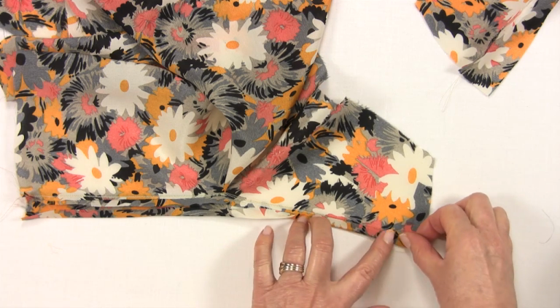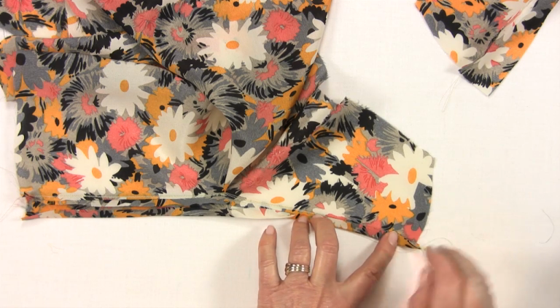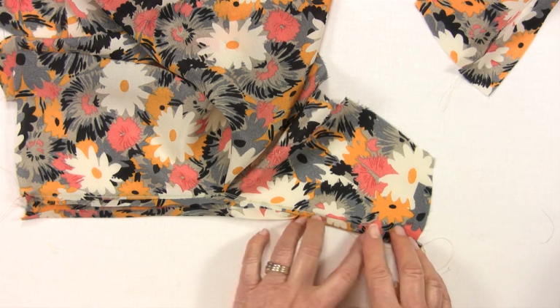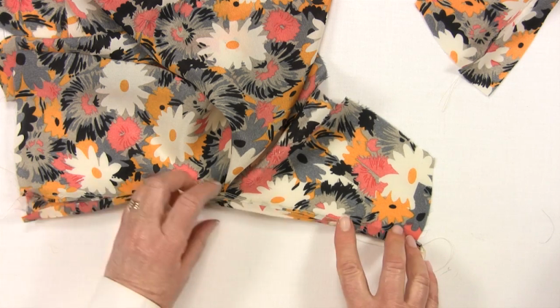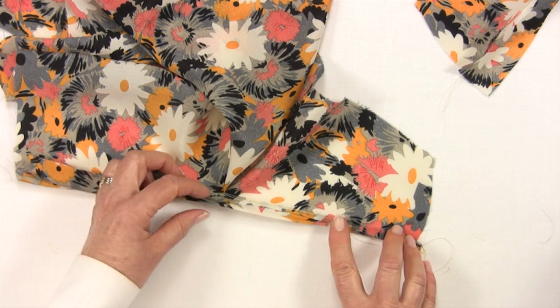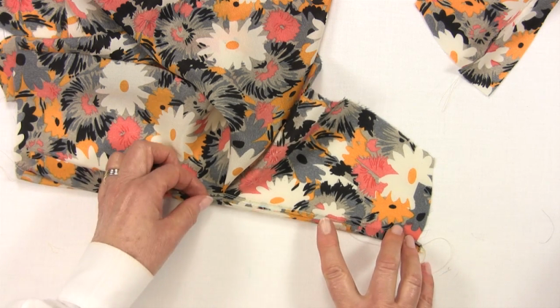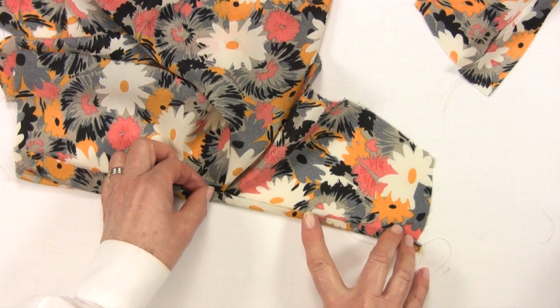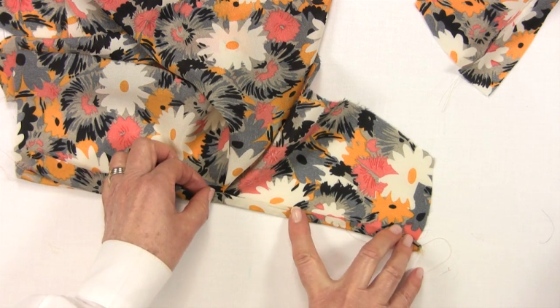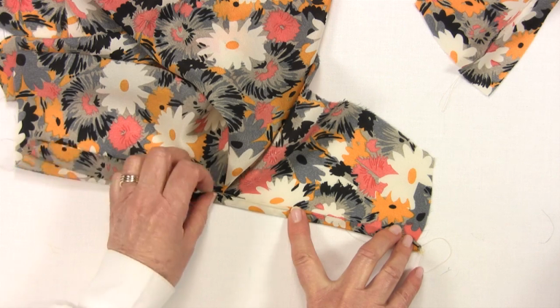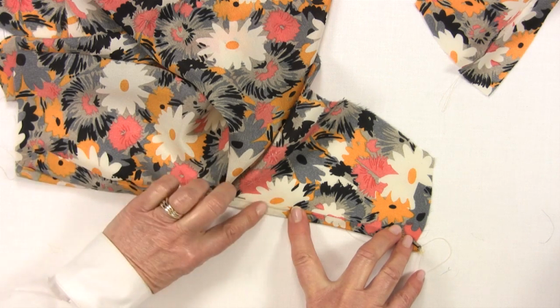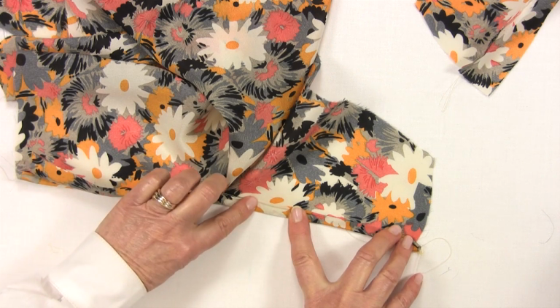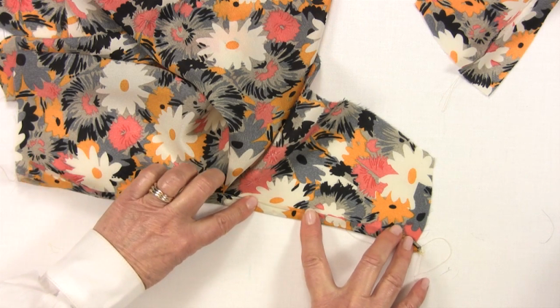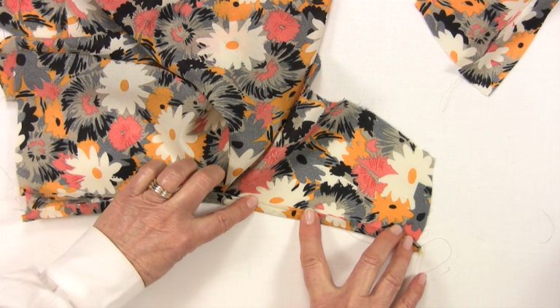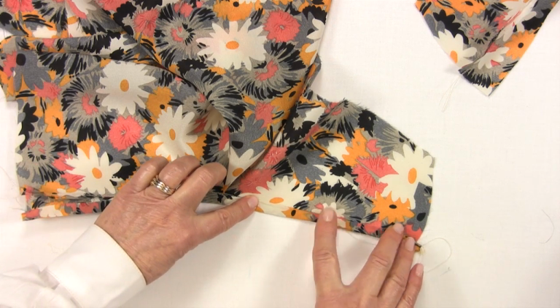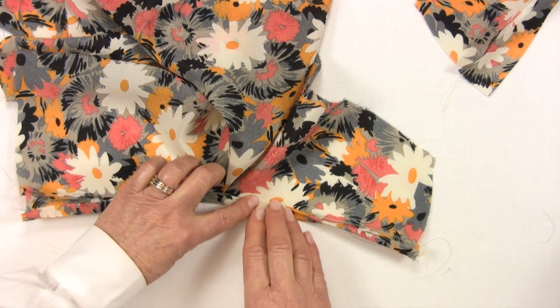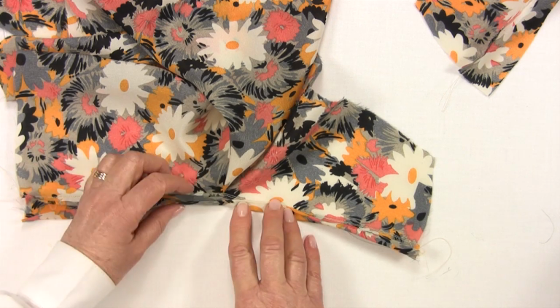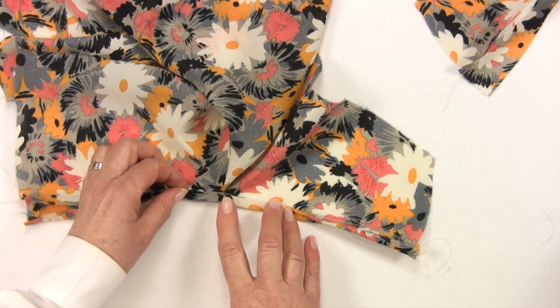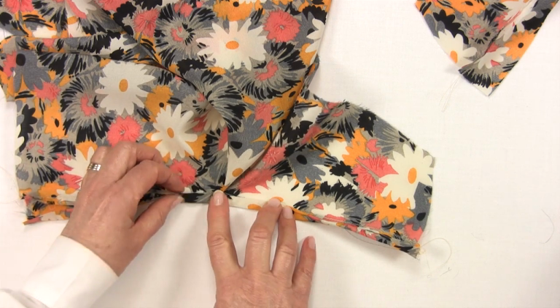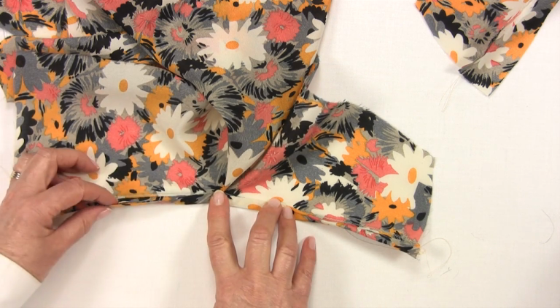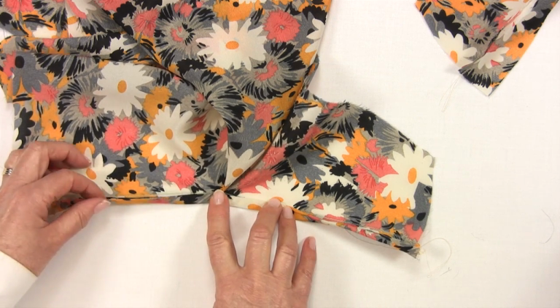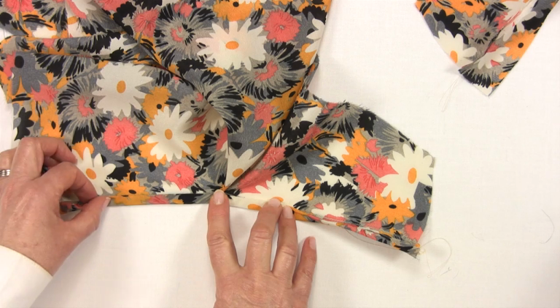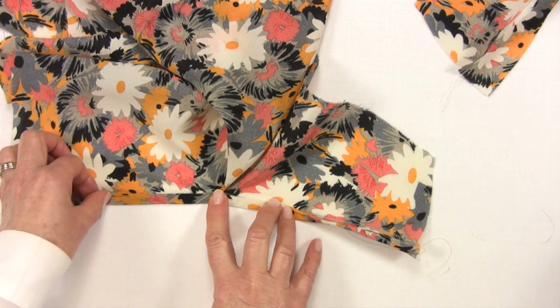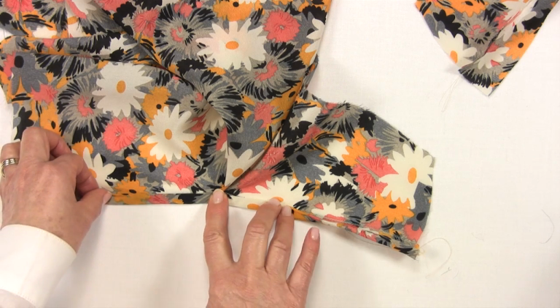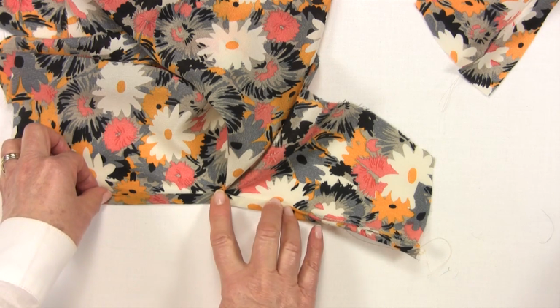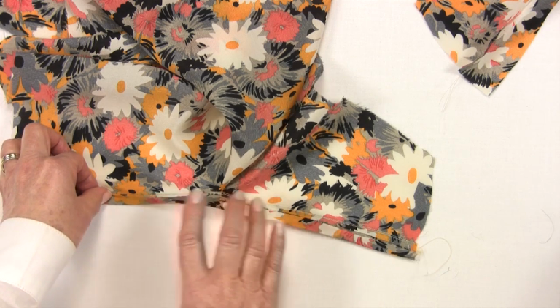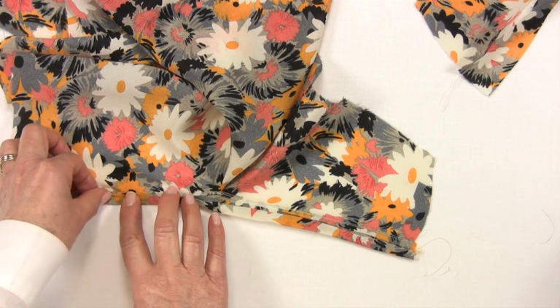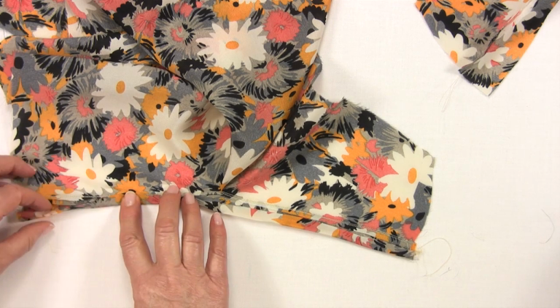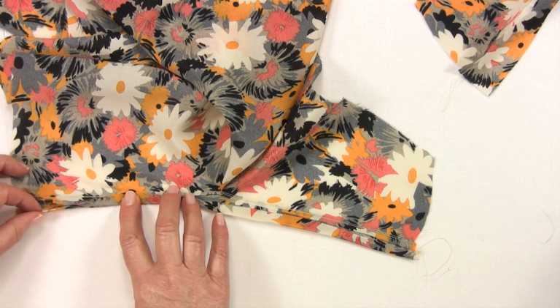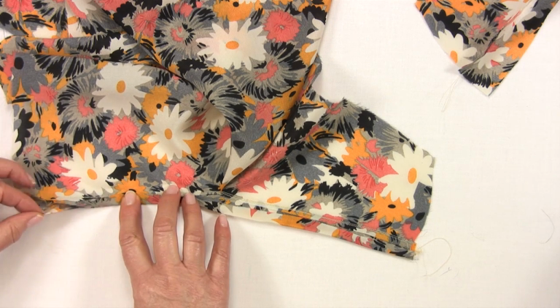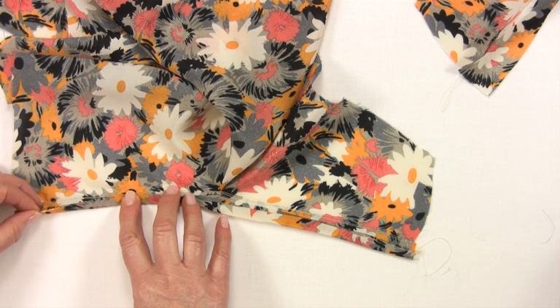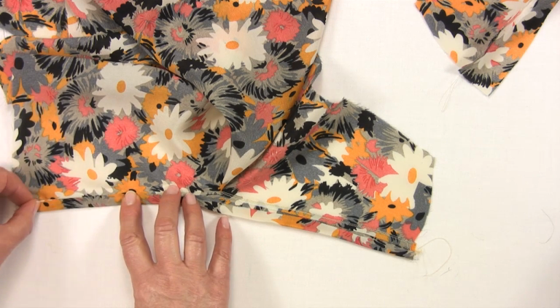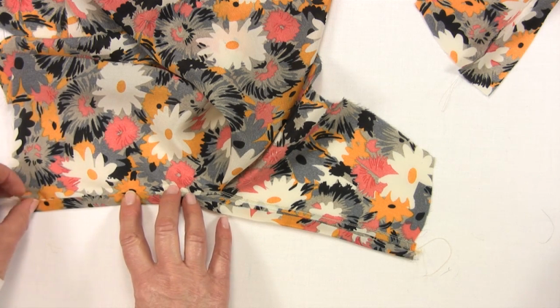It is then just a question of turning the binding in to meet the stitching line. You can either slip stitch or machine in place — machining is fine. This will not be on show.